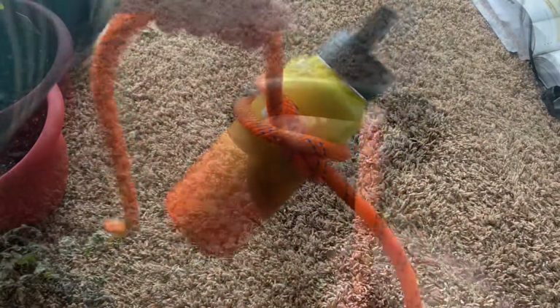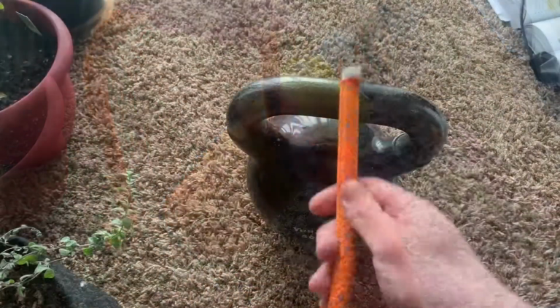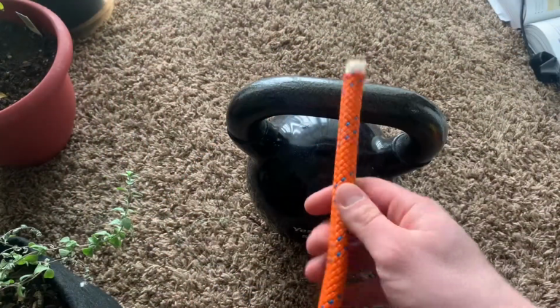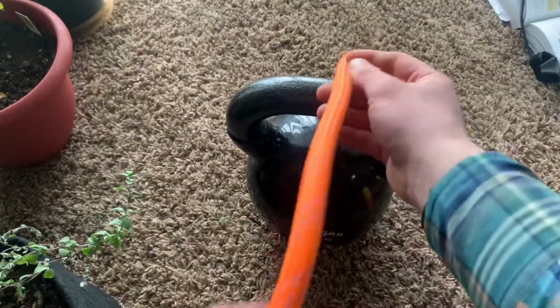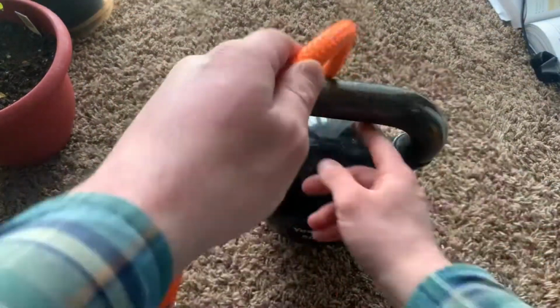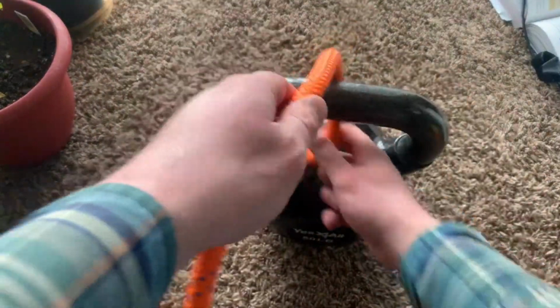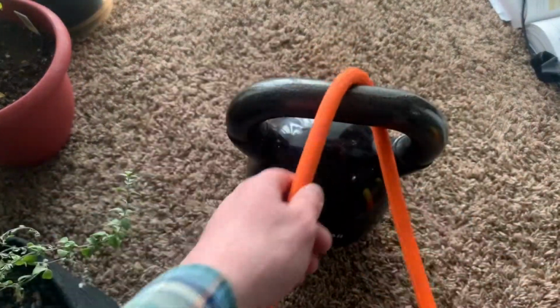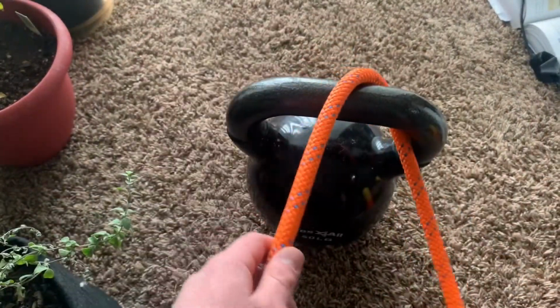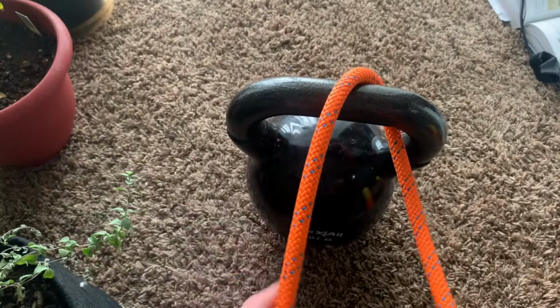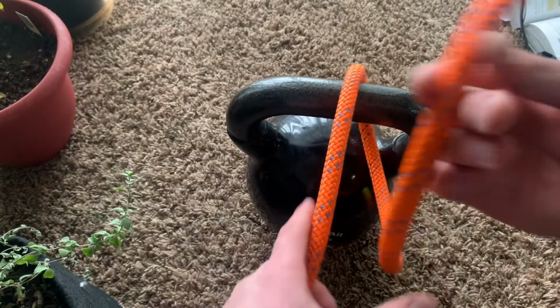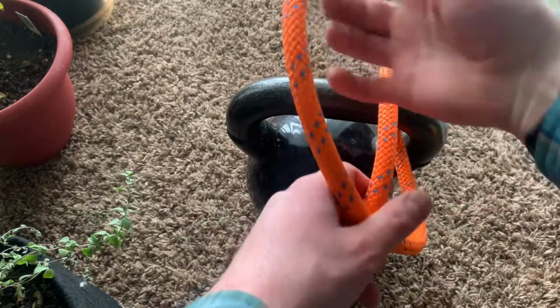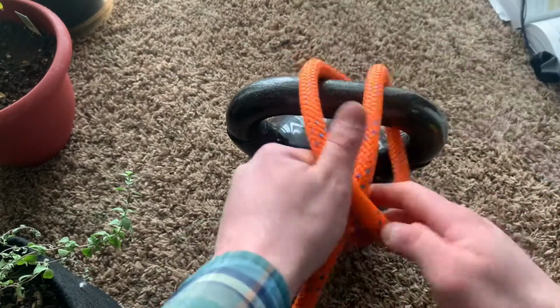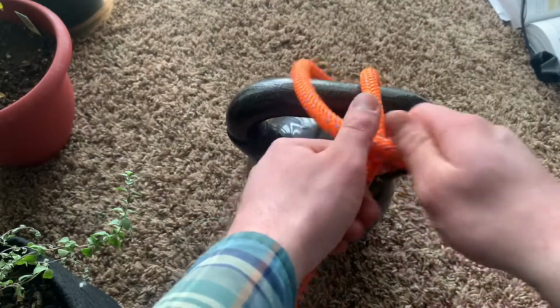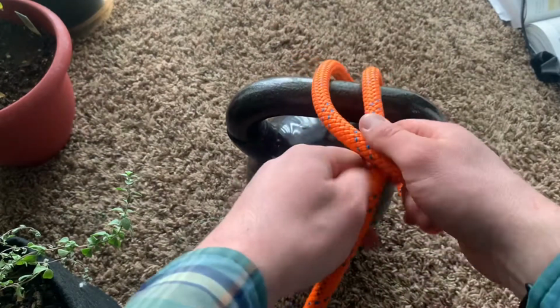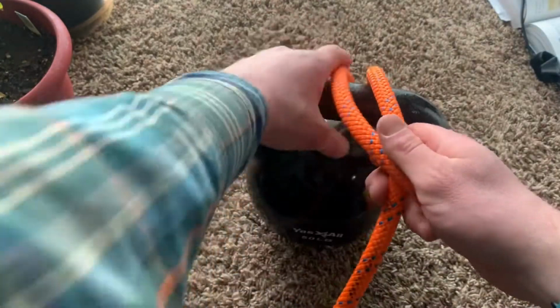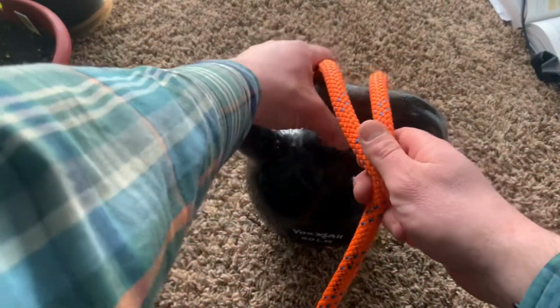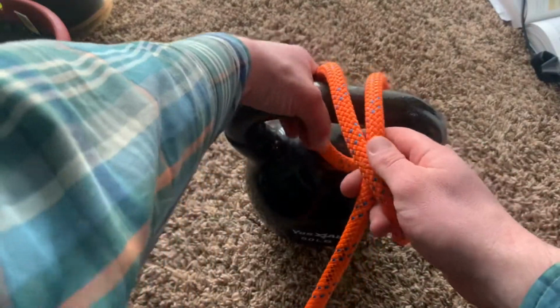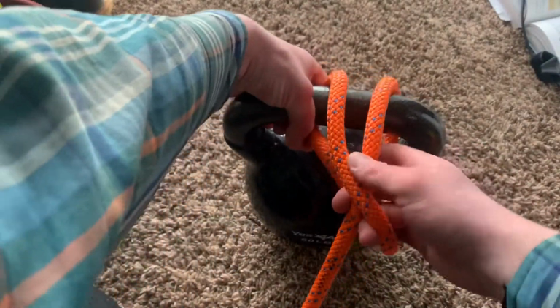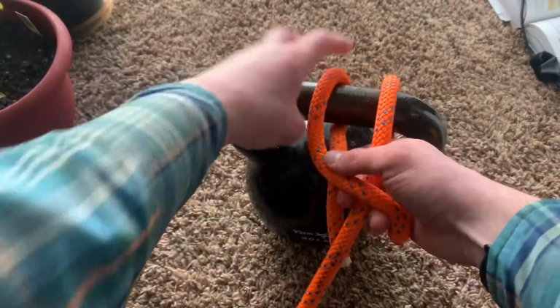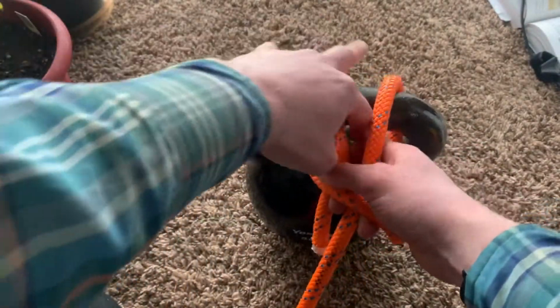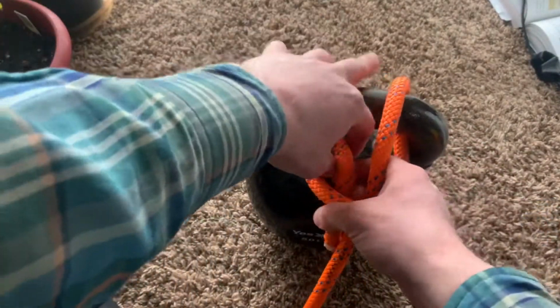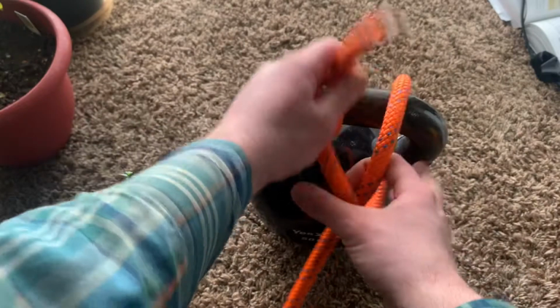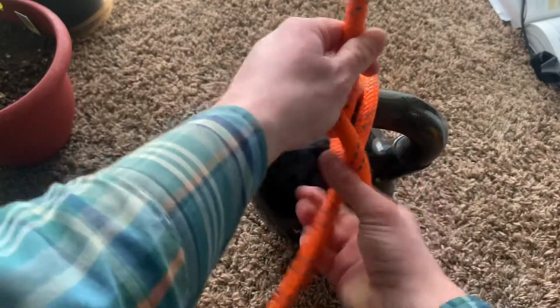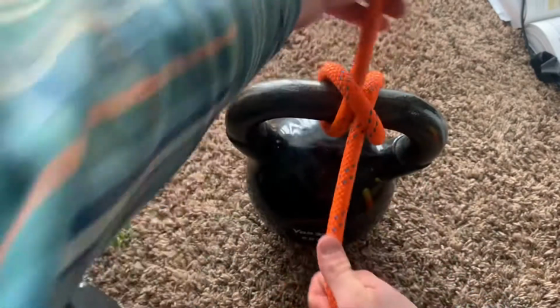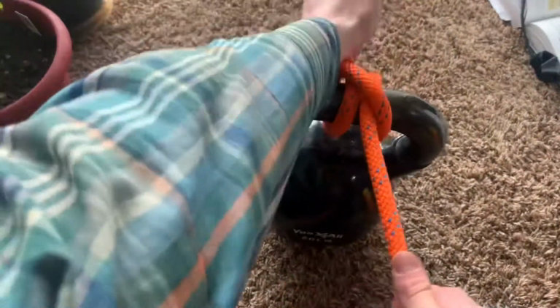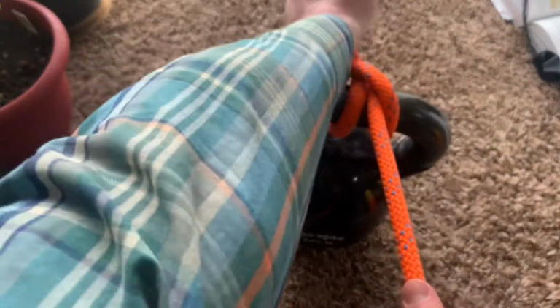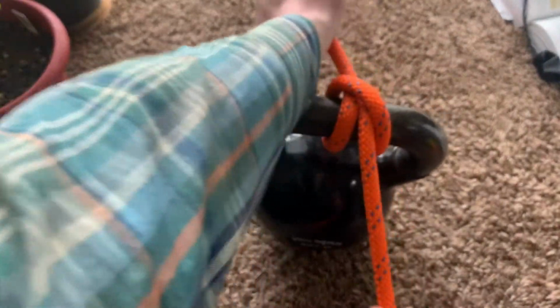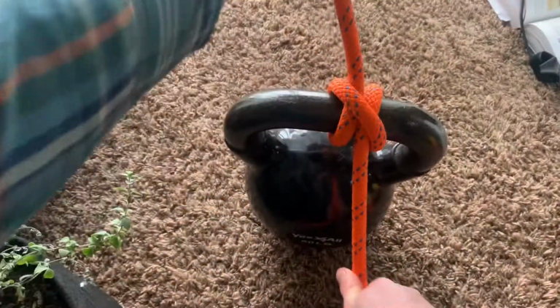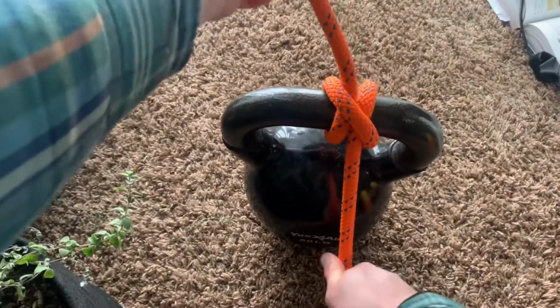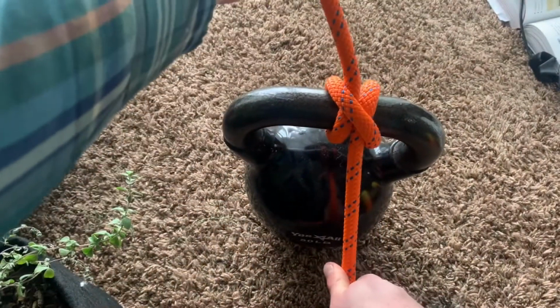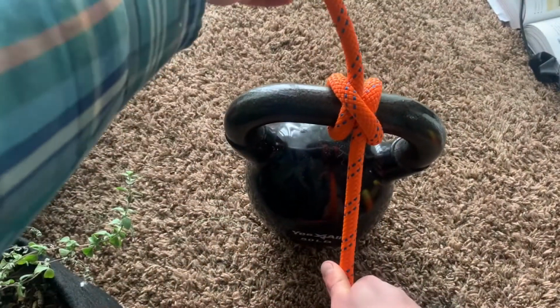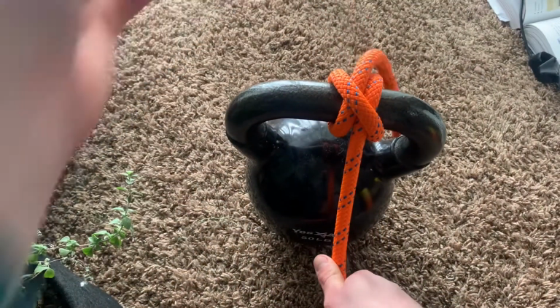Now, if you want to tie it around something and you can't just wrap it over, what you're going to want to do is bring the working end of the rope over, make a little hitch, and then cross it all the way back to where you have this nice big X, and then loop it through.